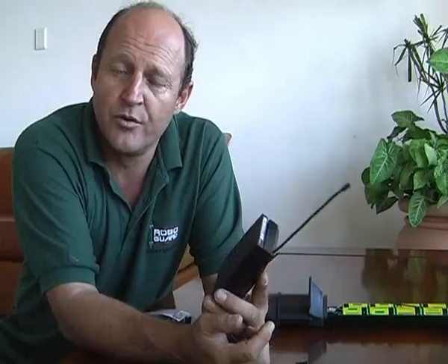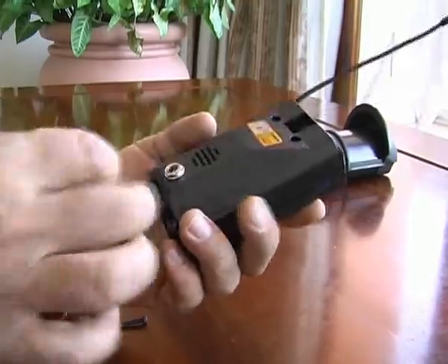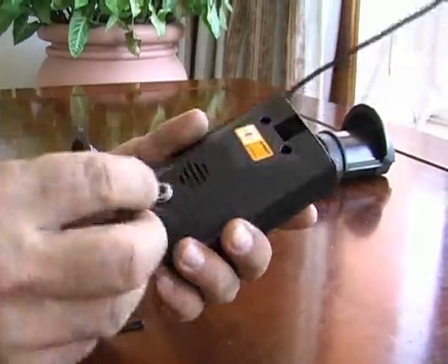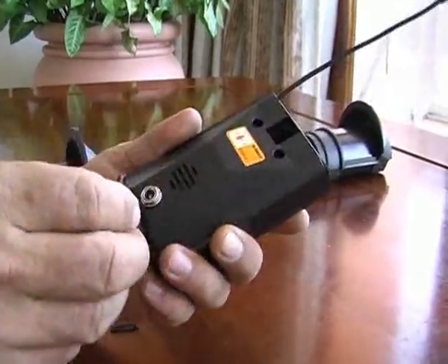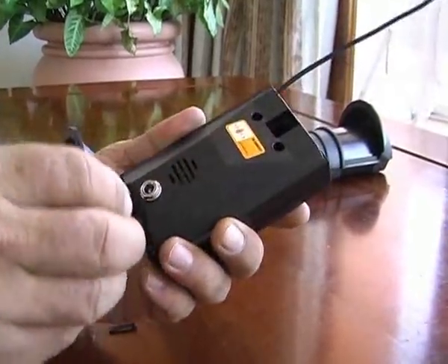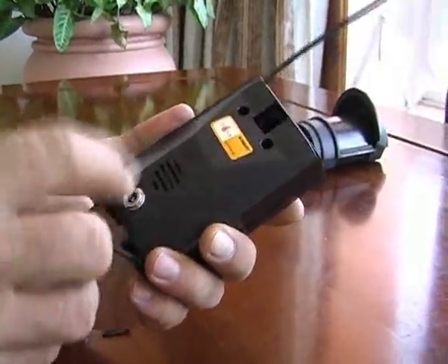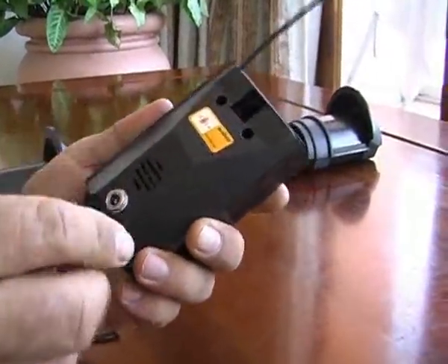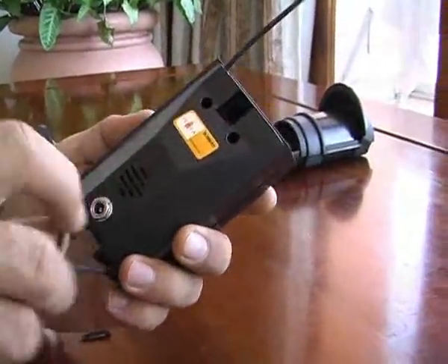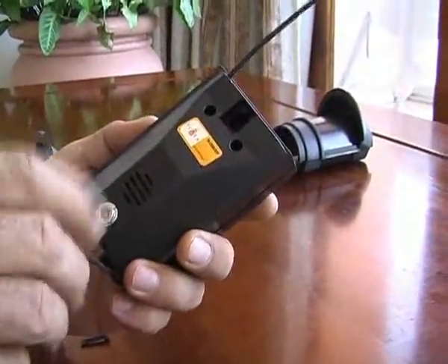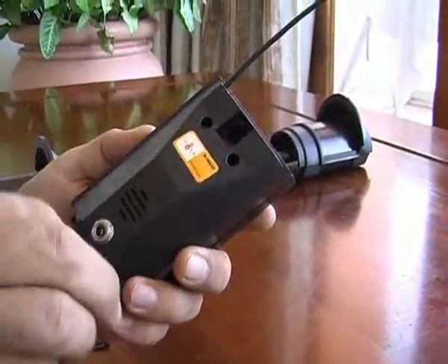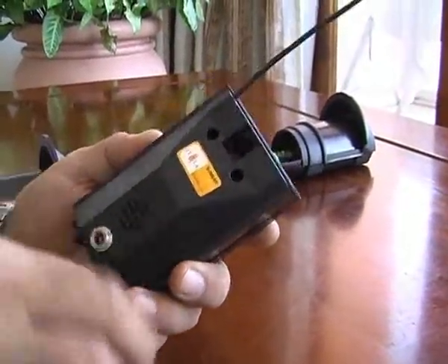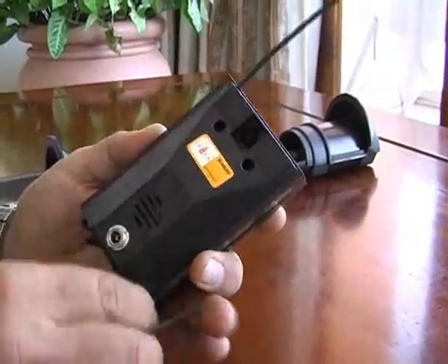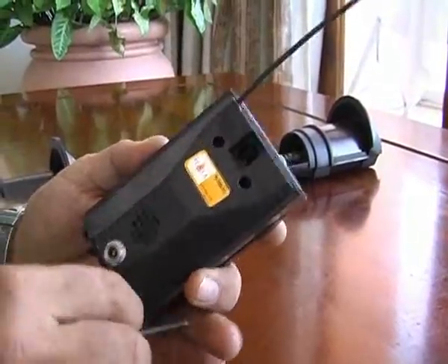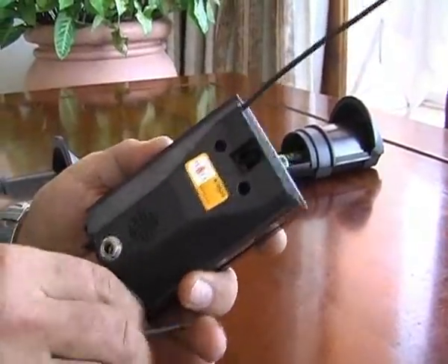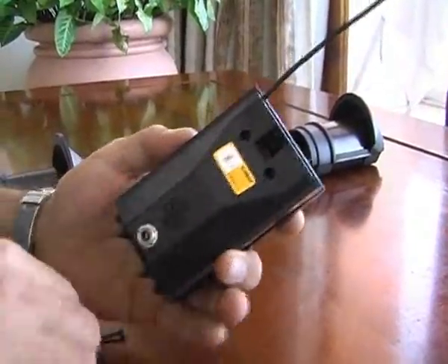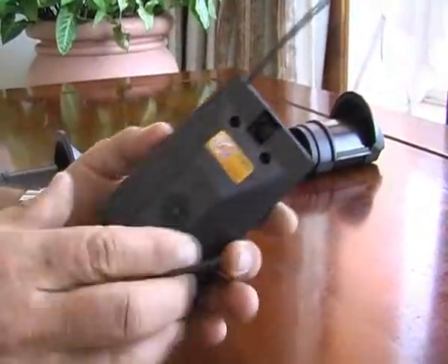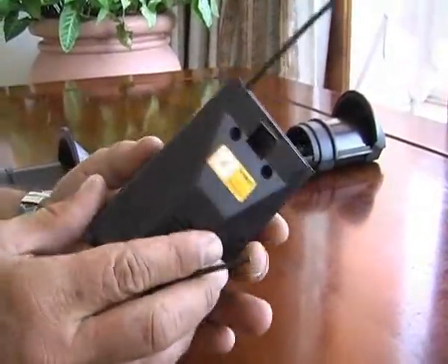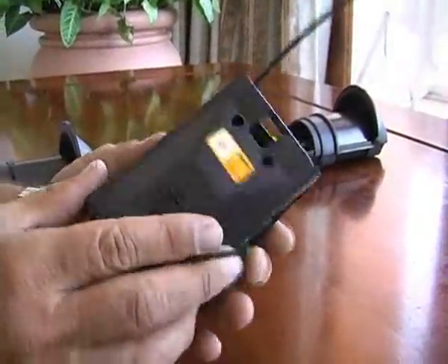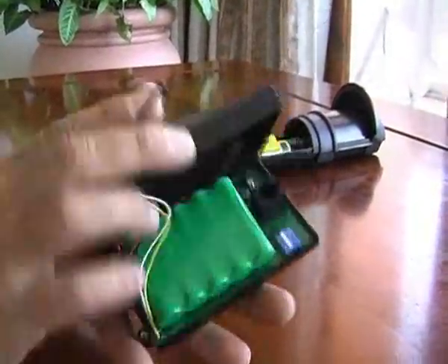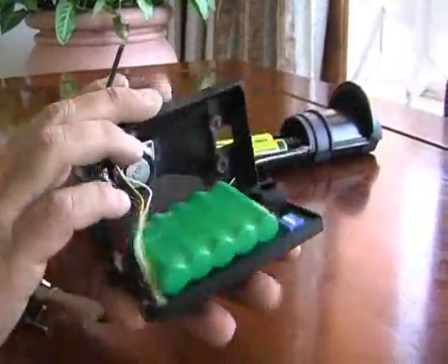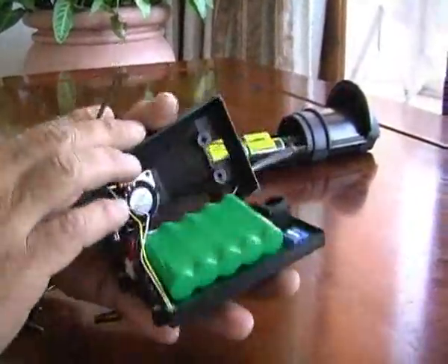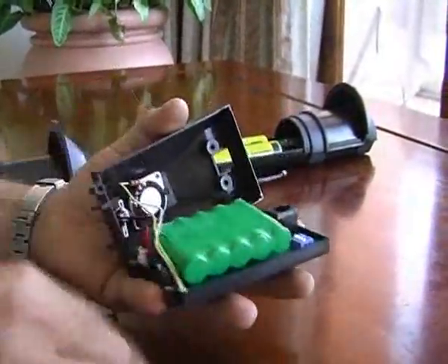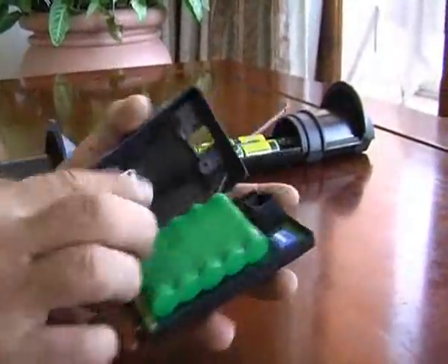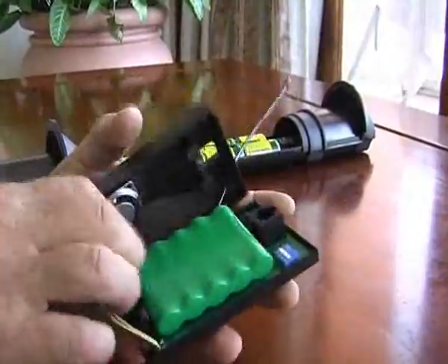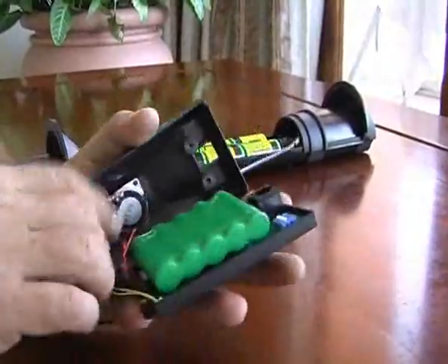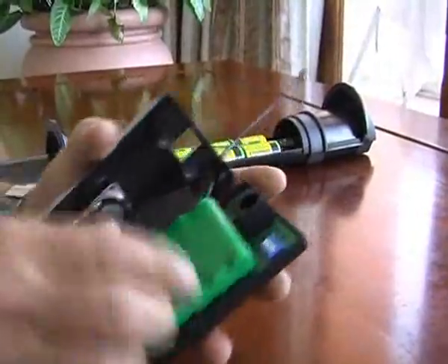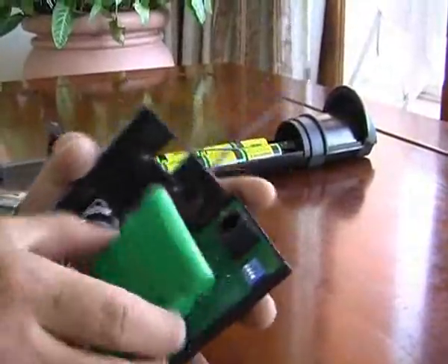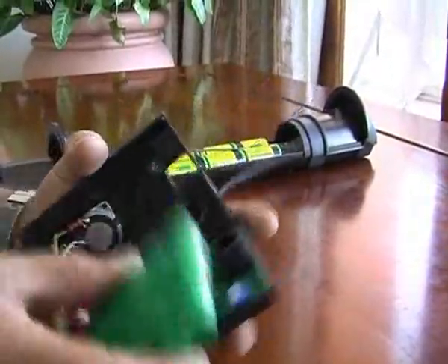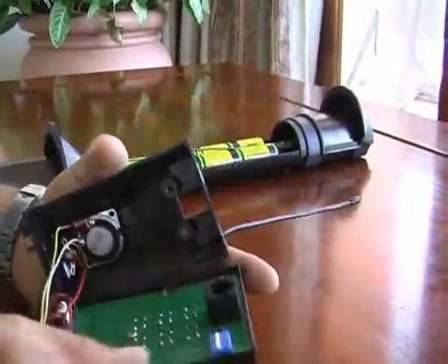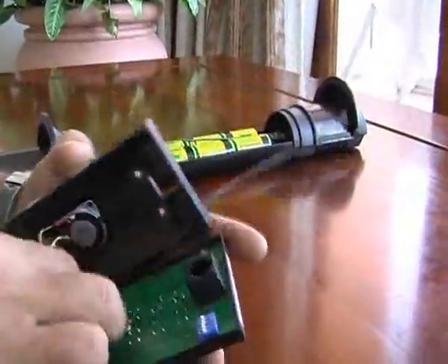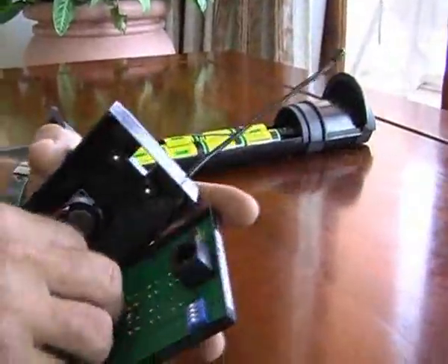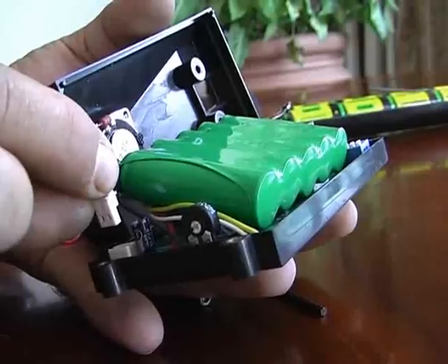Open up the RoboGuard with the Allen key provided. Make sure that the nickel metal hydride battery is connected.